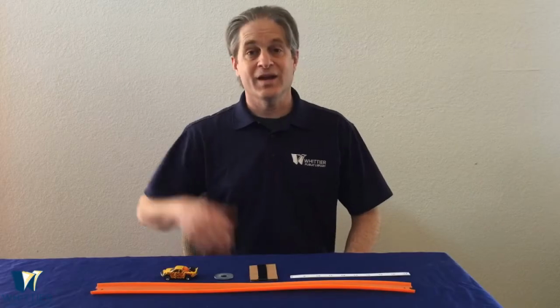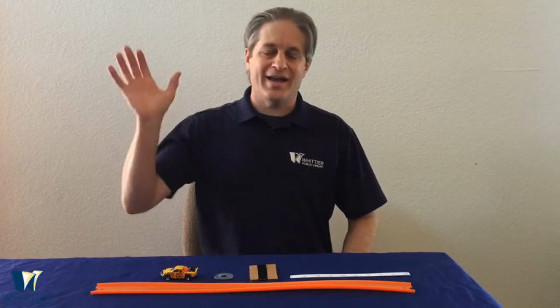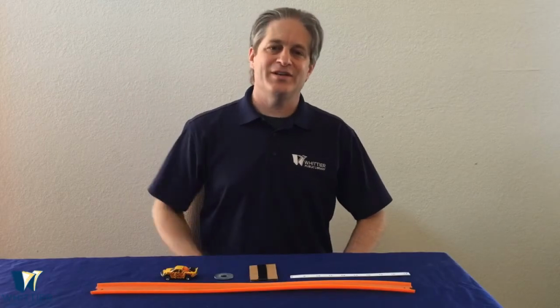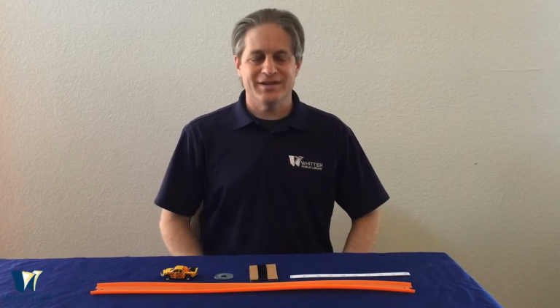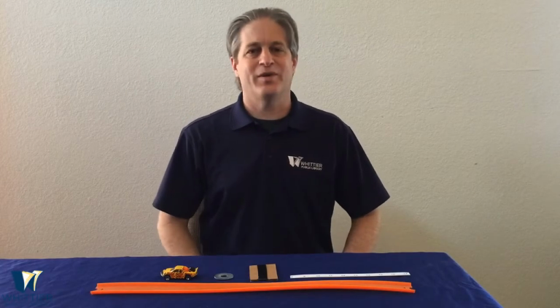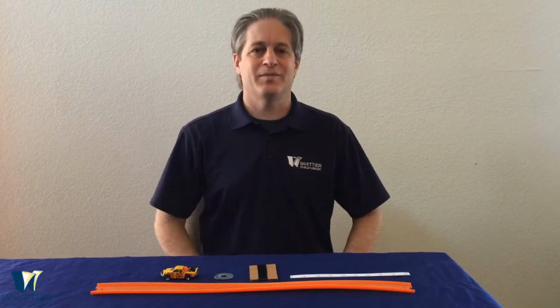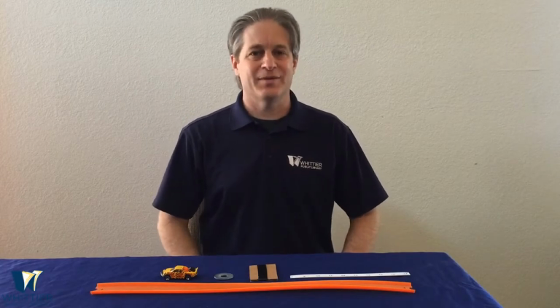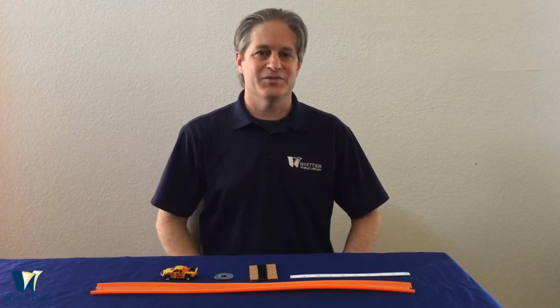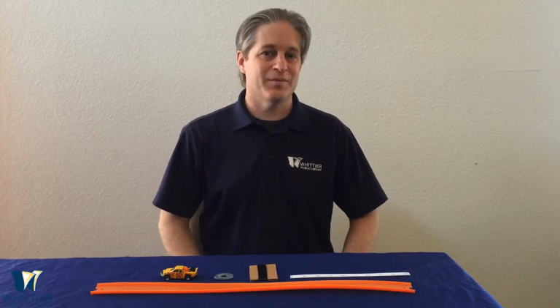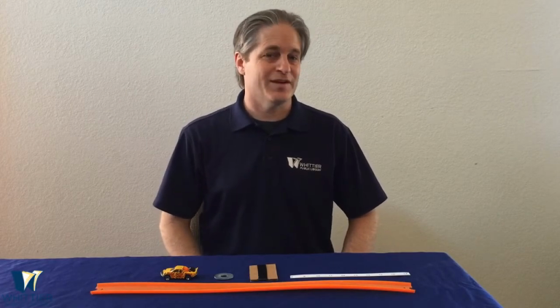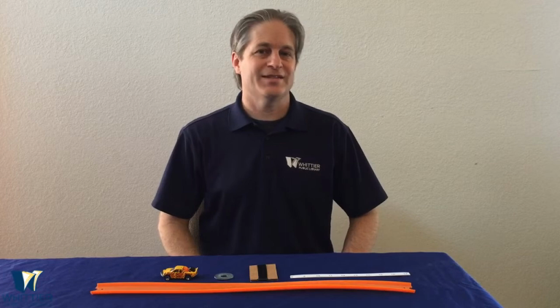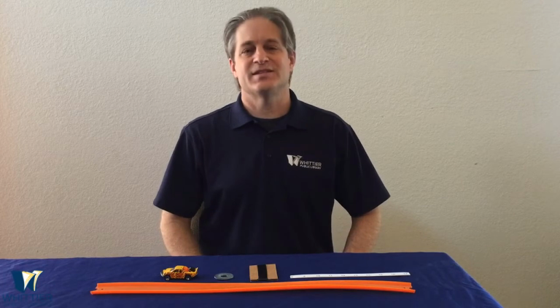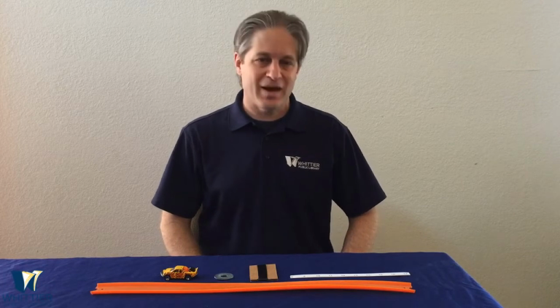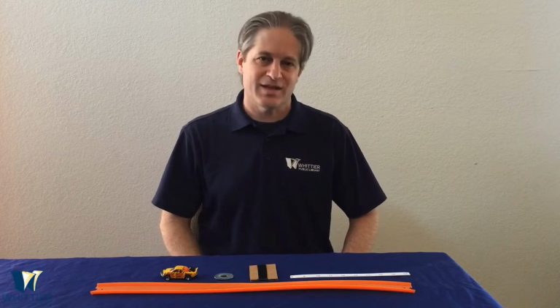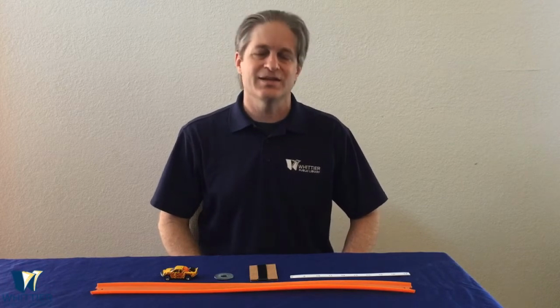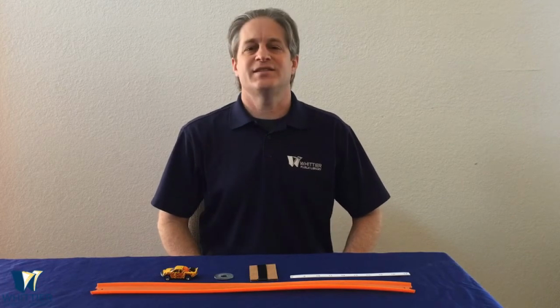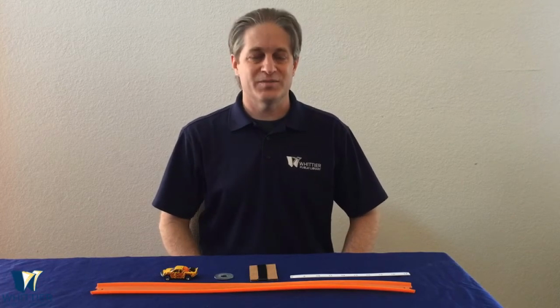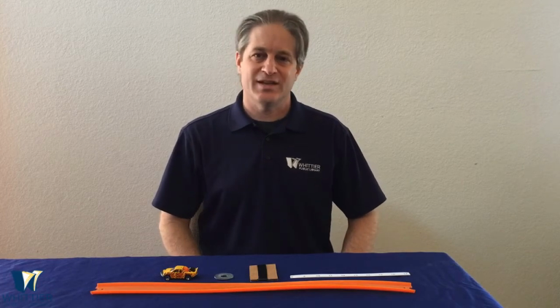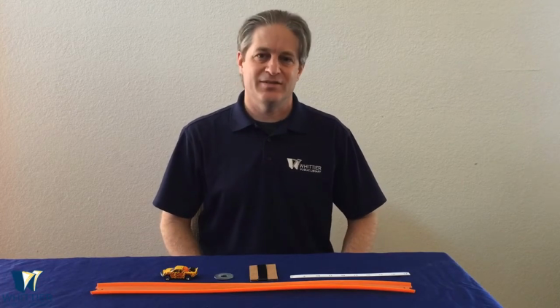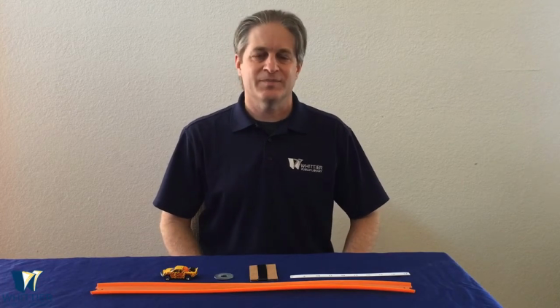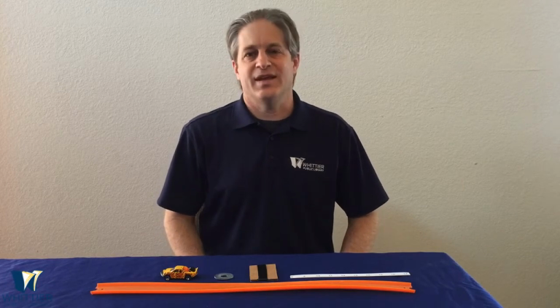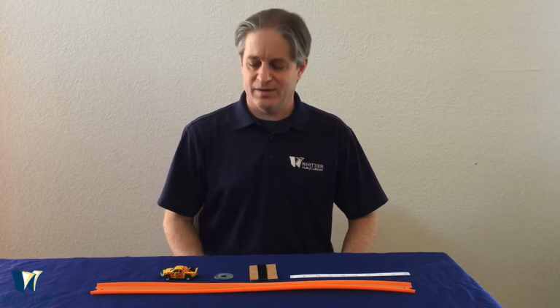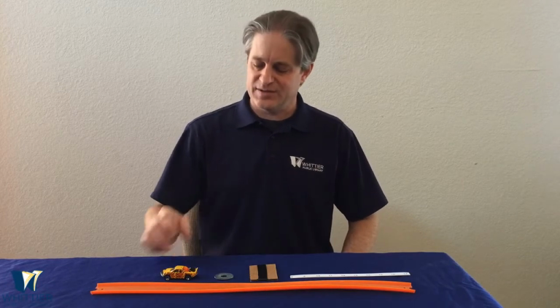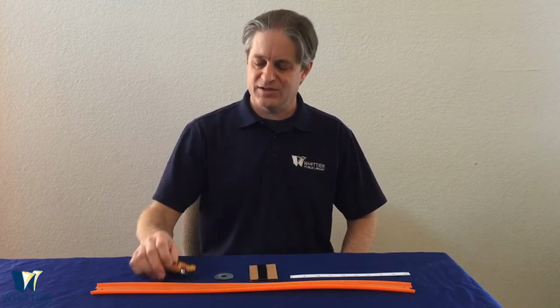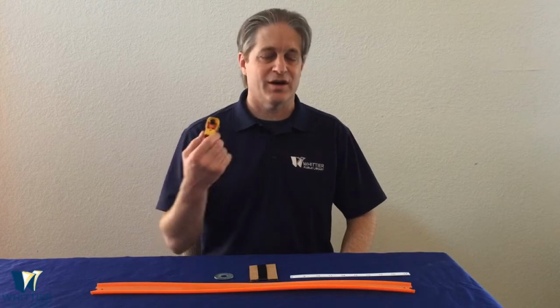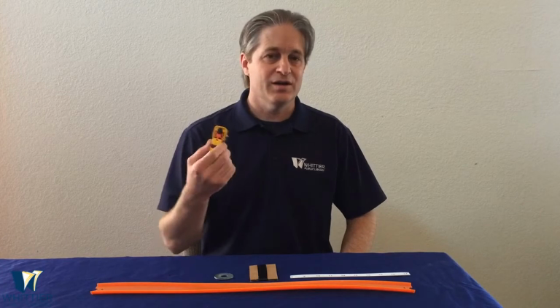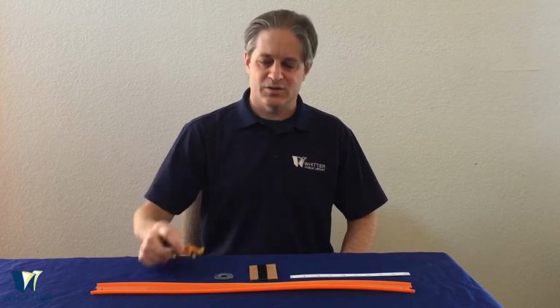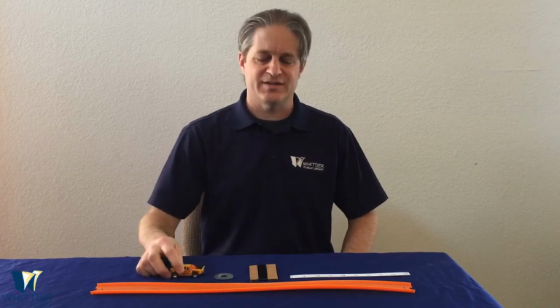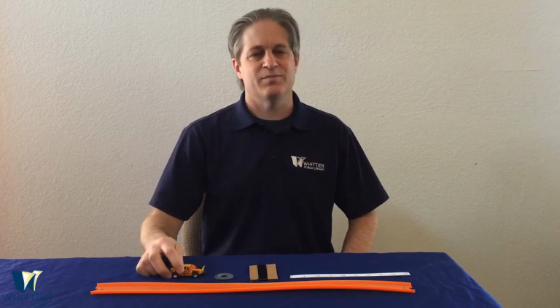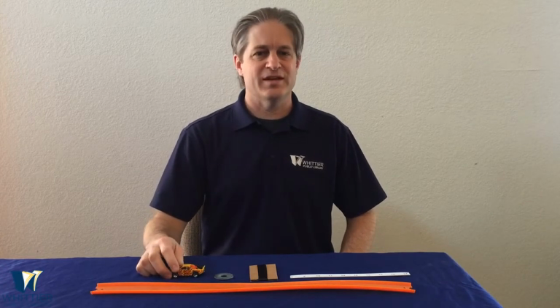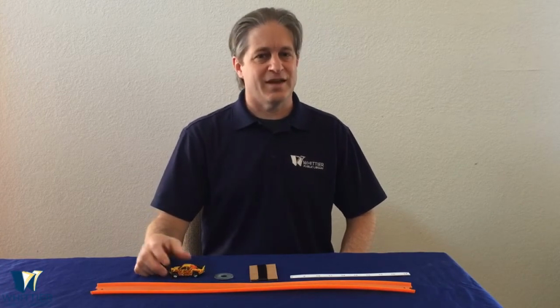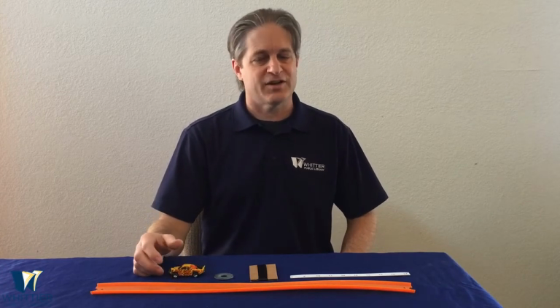Hi everyone, Jason here at the Whittier Public Library Children's Department with our next STEAM Powered Science Take Home Science activity. Today we're going to be using a toy car to investigate momentum and friction.